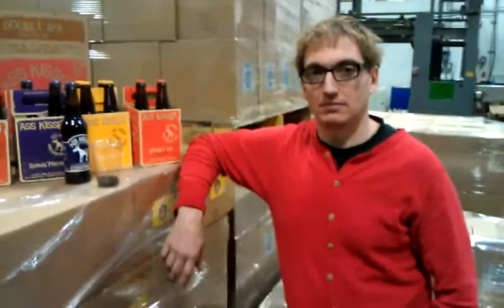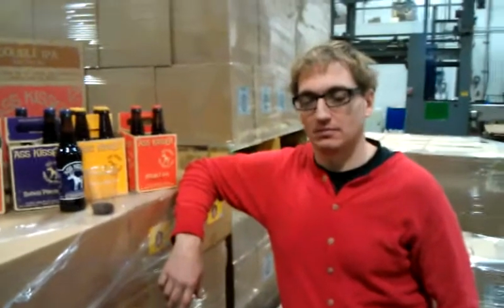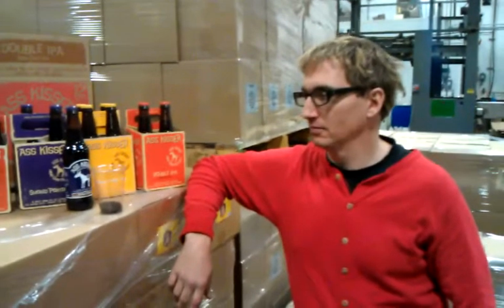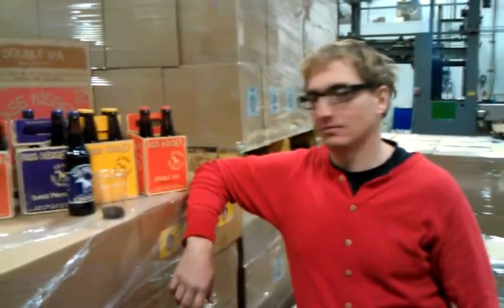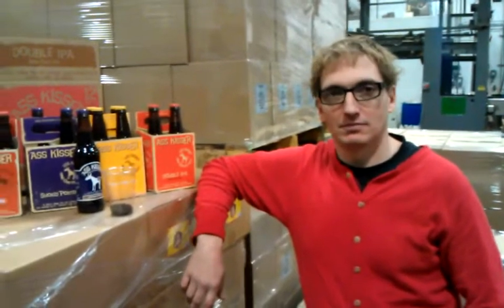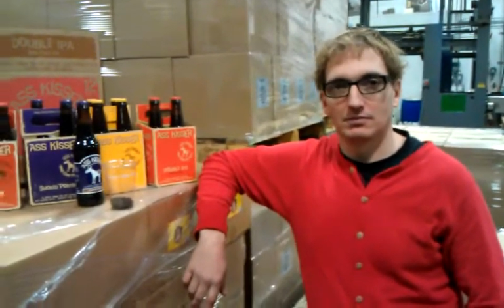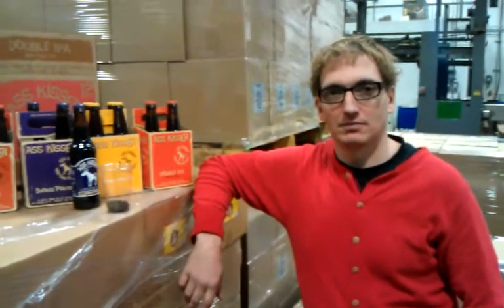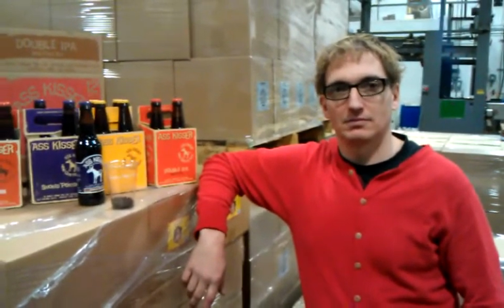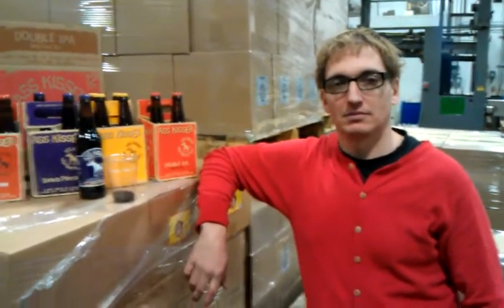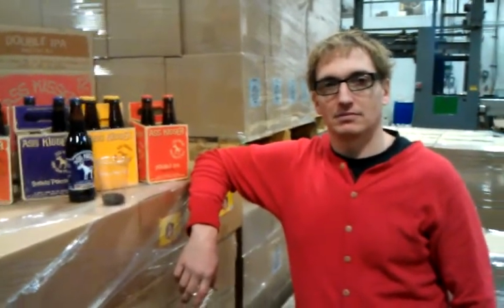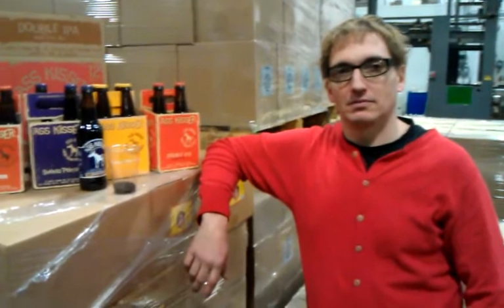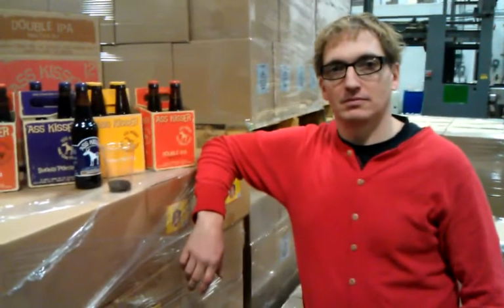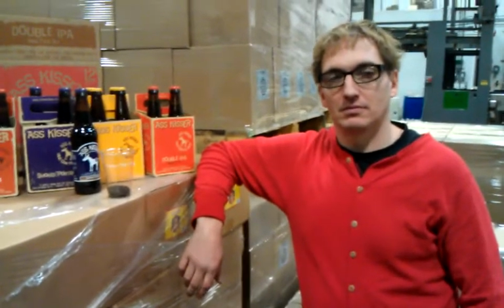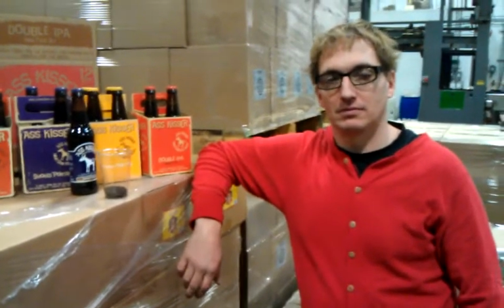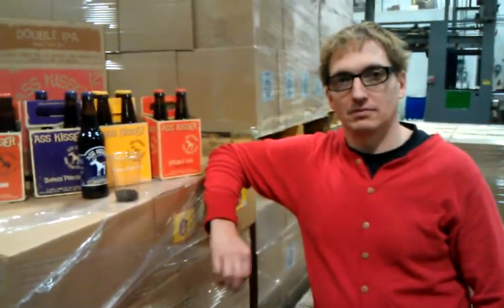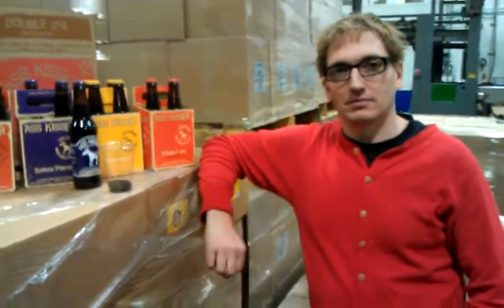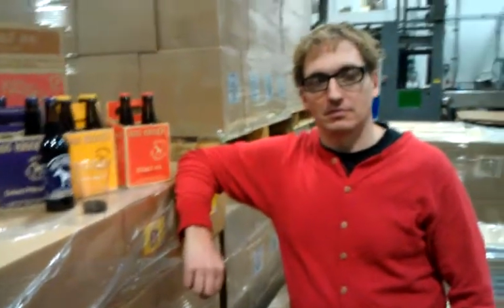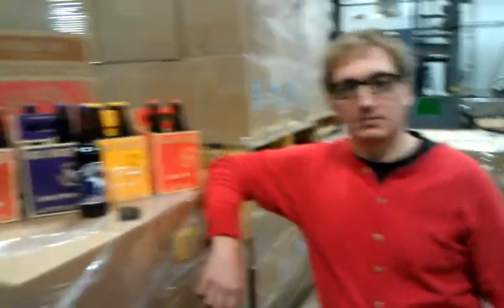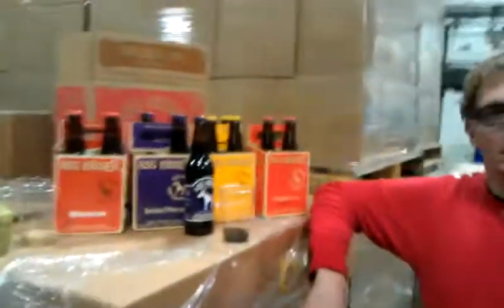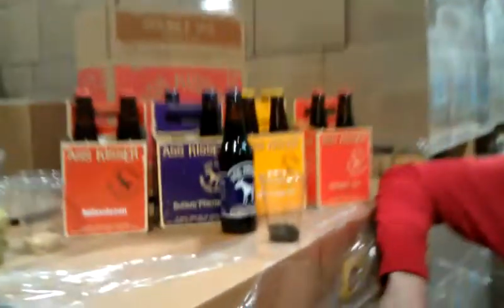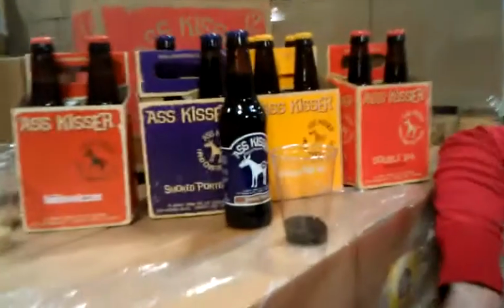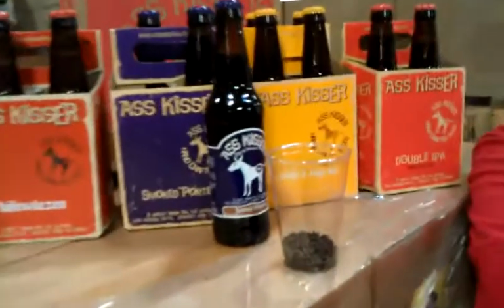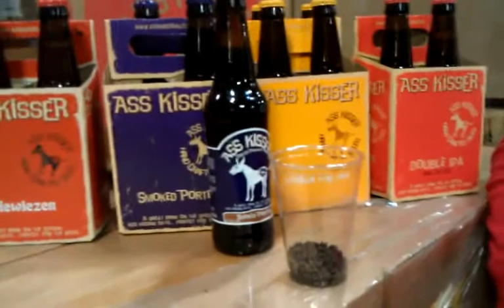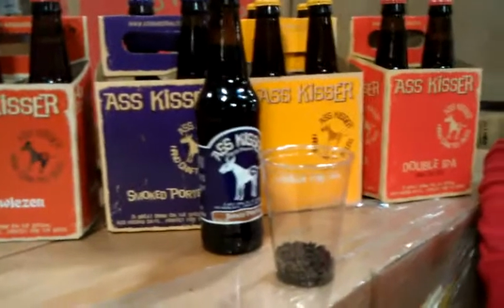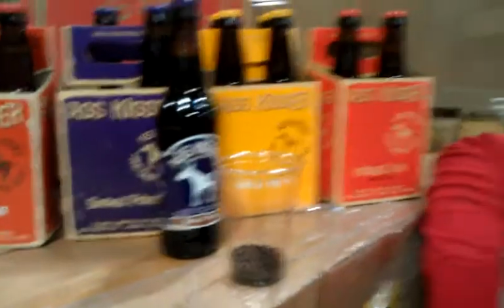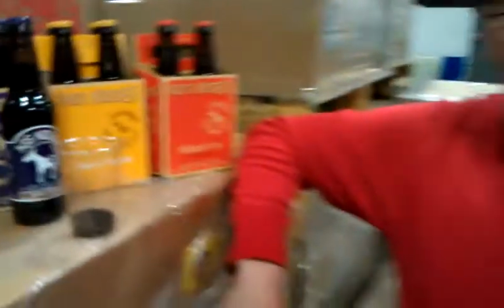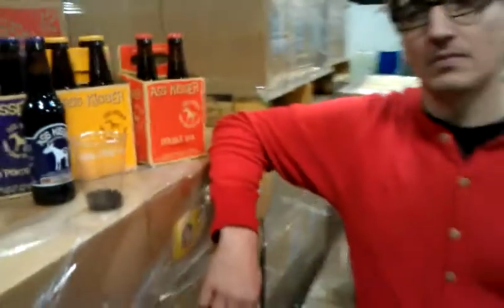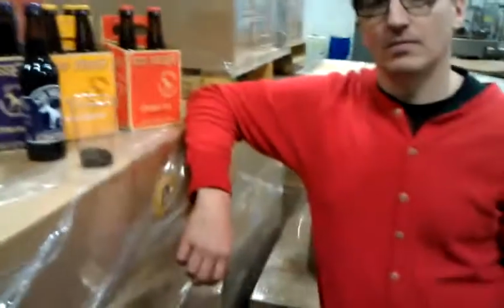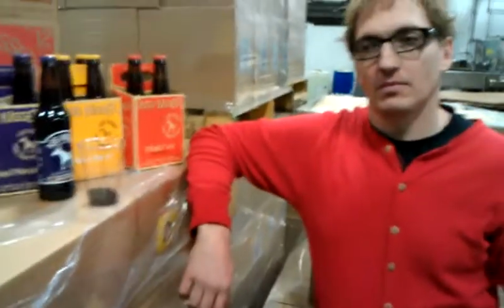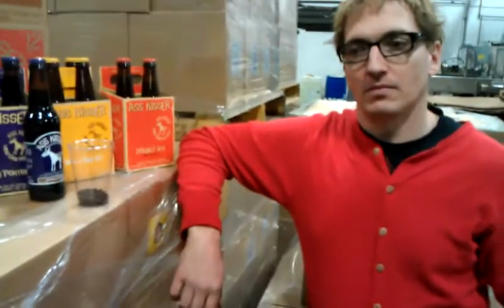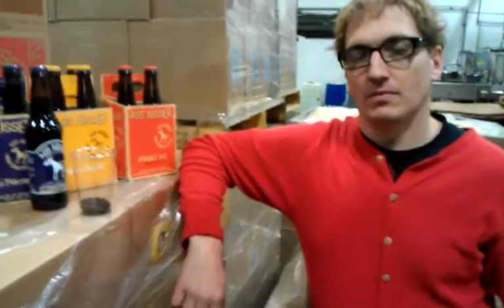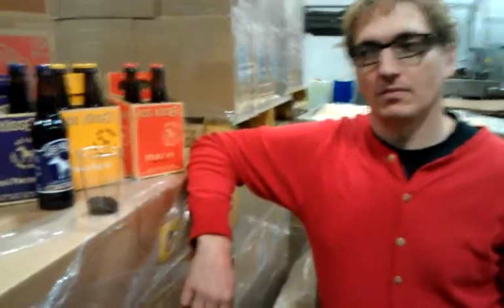We're here now with Peter Light, who is our master brewer for Askisser Ales here at Hermitage Brewing Company. We're going to talk through a couple of the beers. The first one we're going to start off with is our Askisser Smoked Porter, and Peter, if you wouldn't mind just sharing a little bit about what makes this beer special.